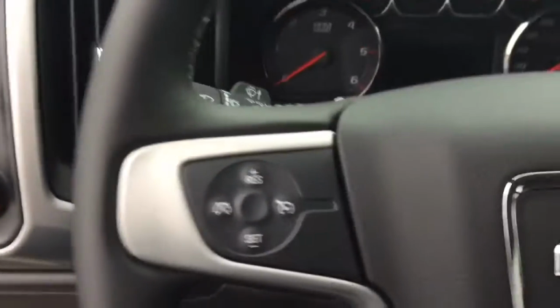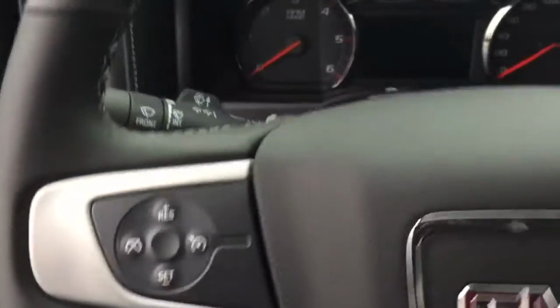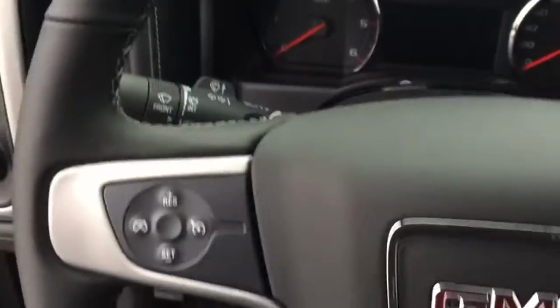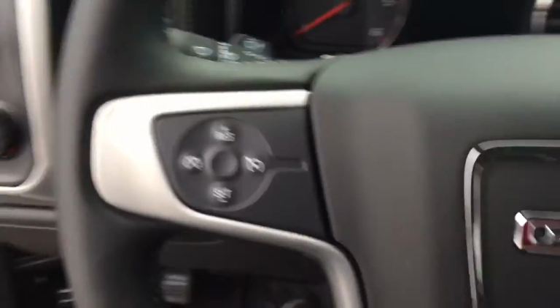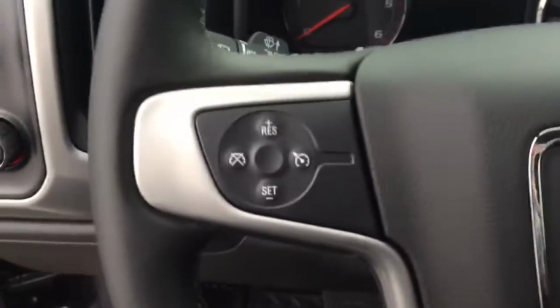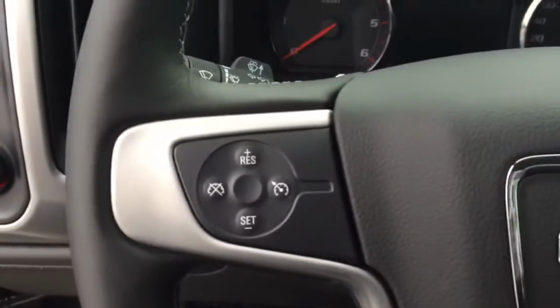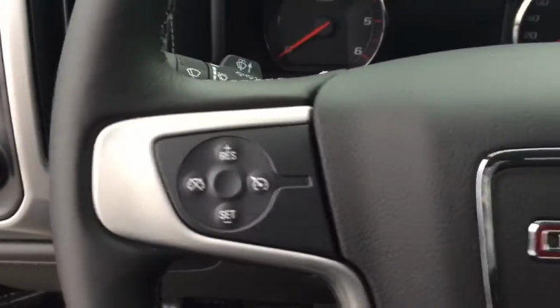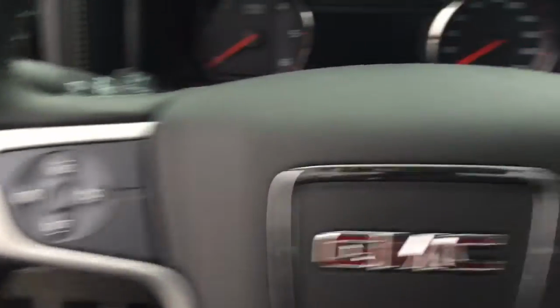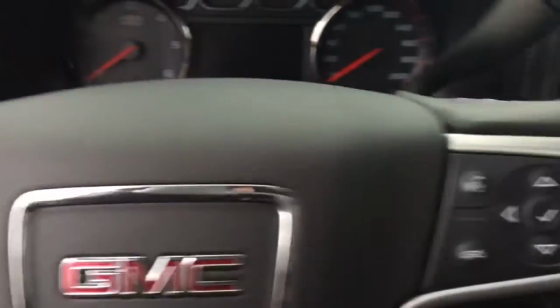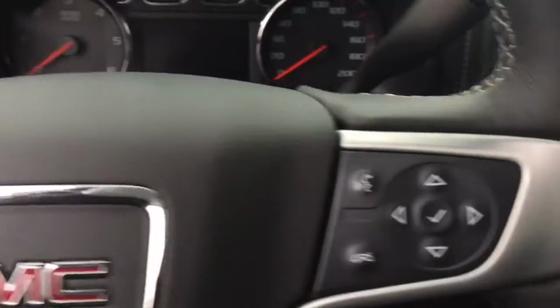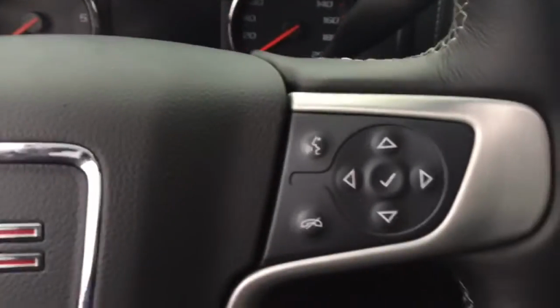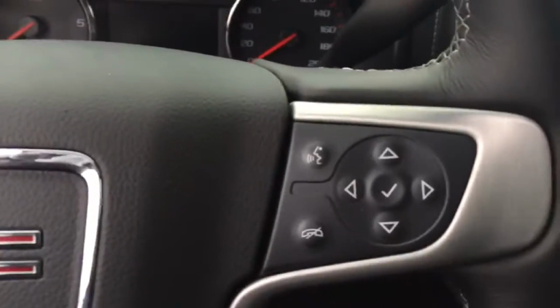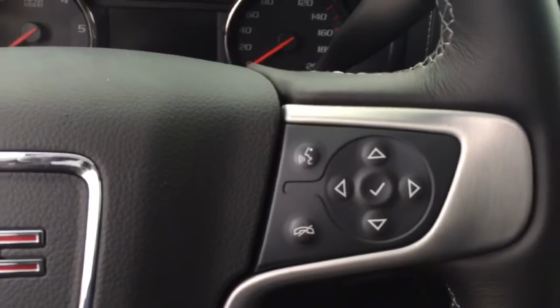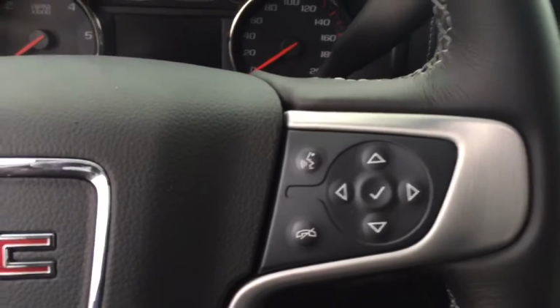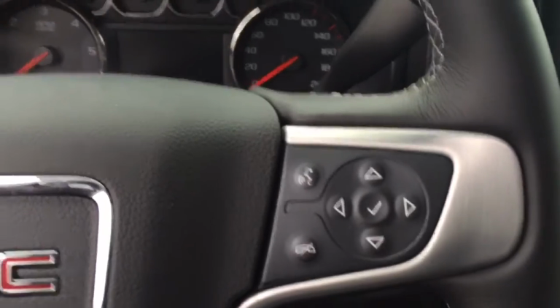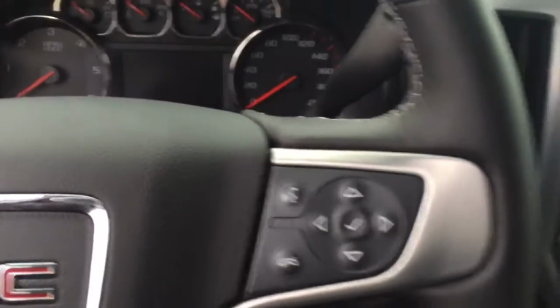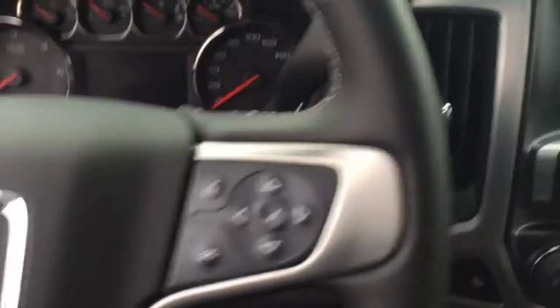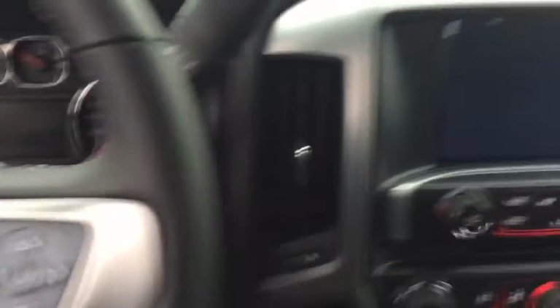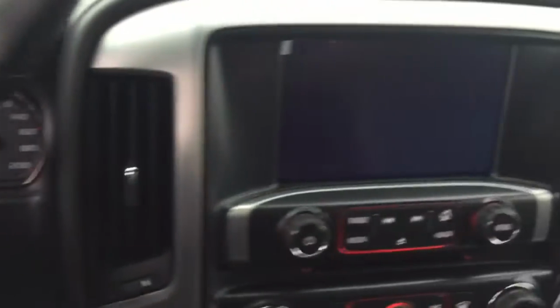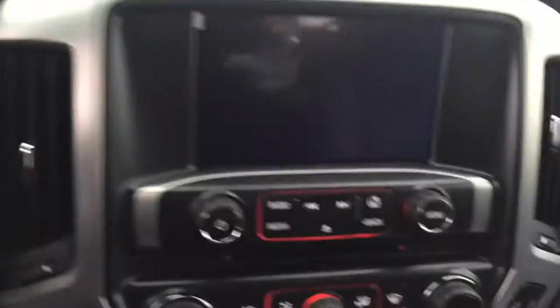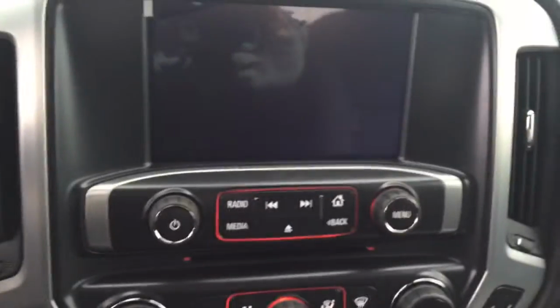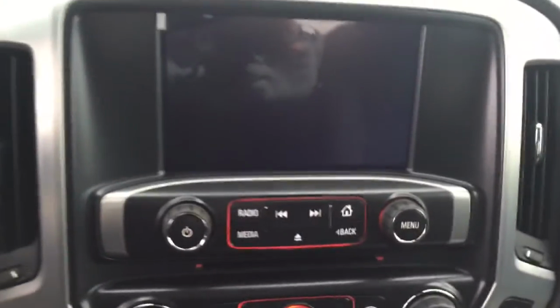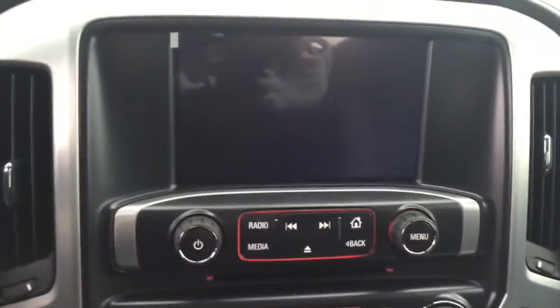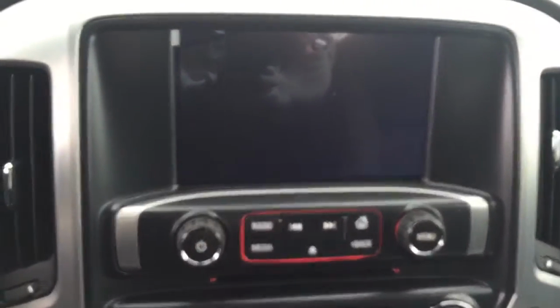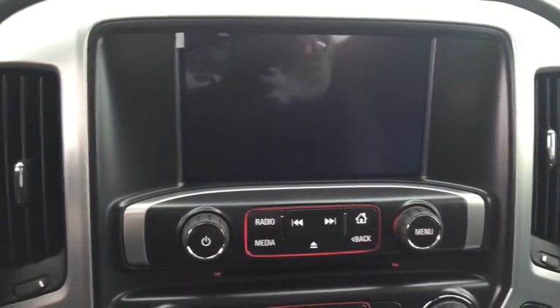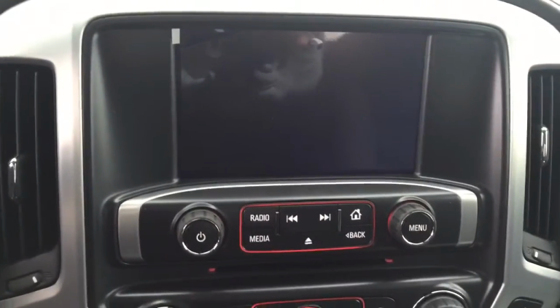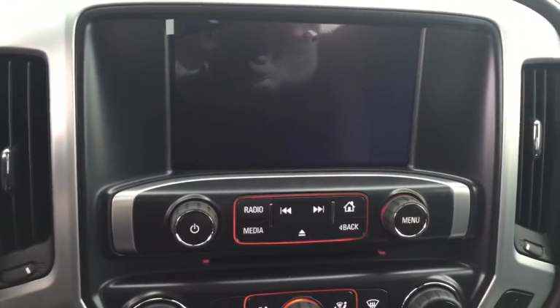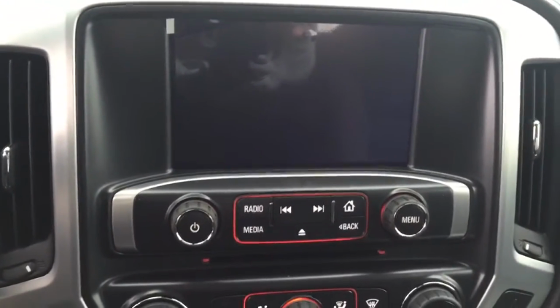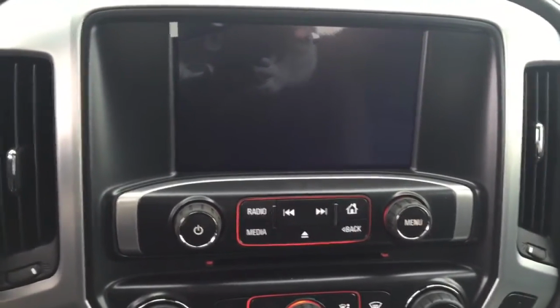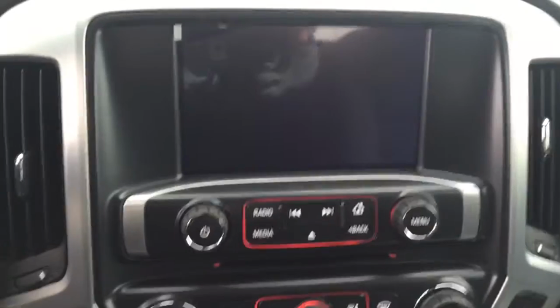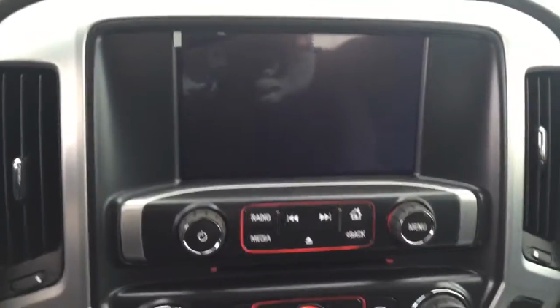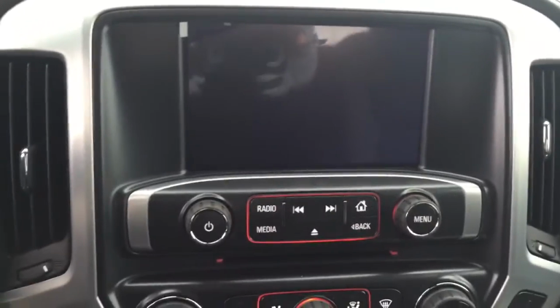On the steering wheel we have cruise control, Bluetooth capability, media controls, and a screen display with AM FM radio and Sirius XM radio.